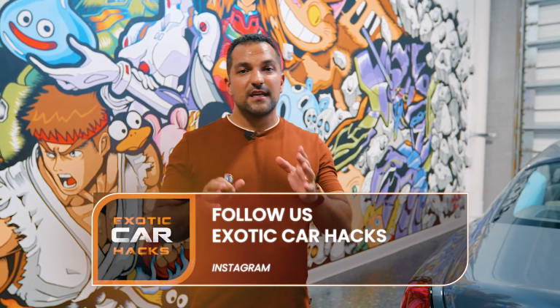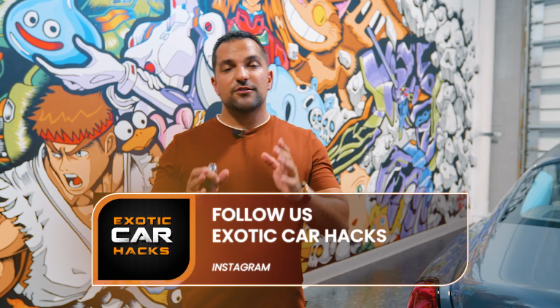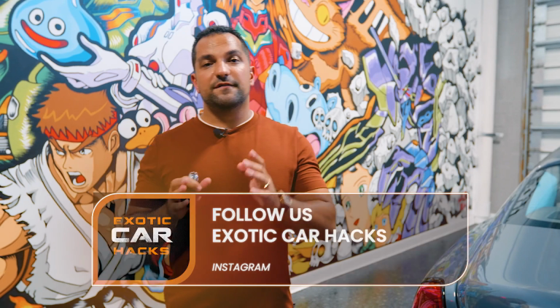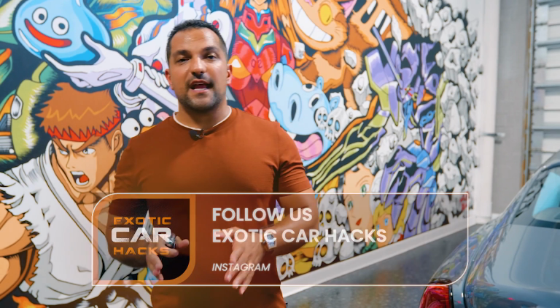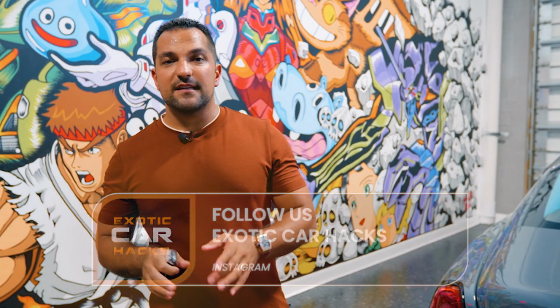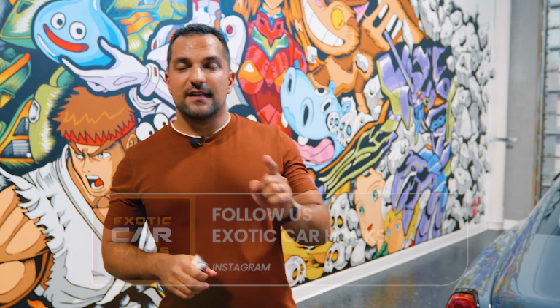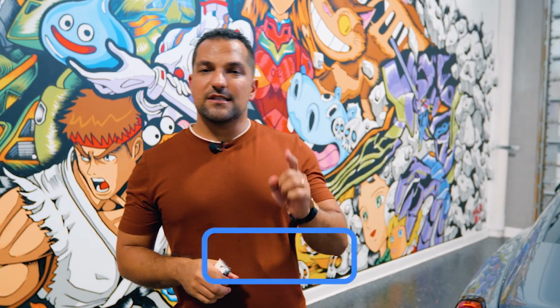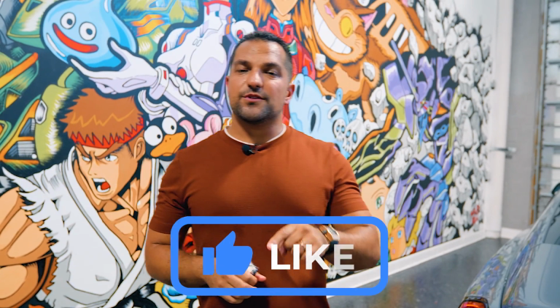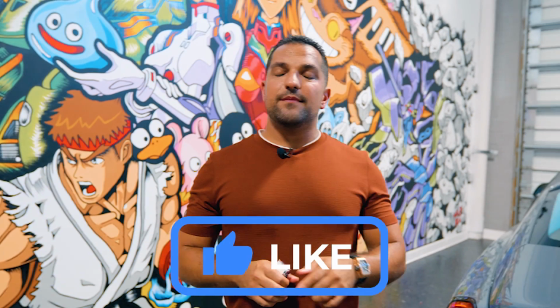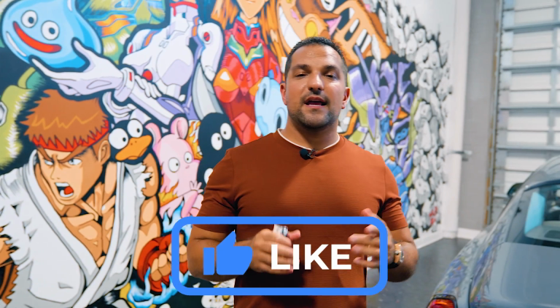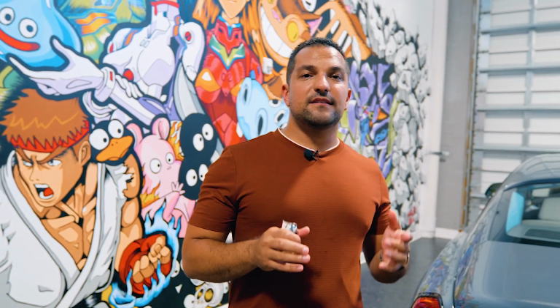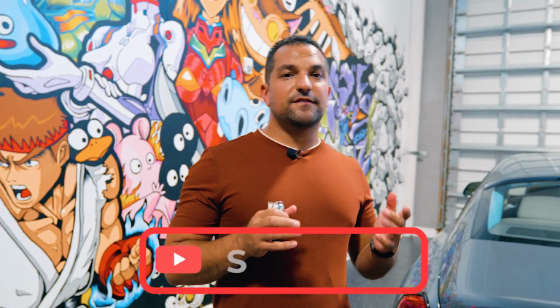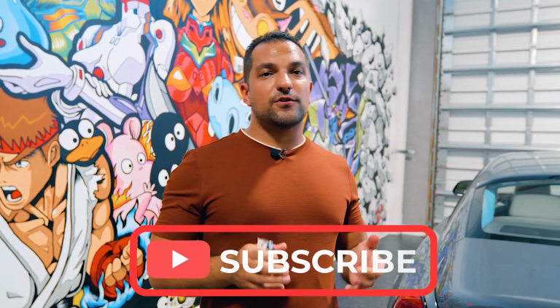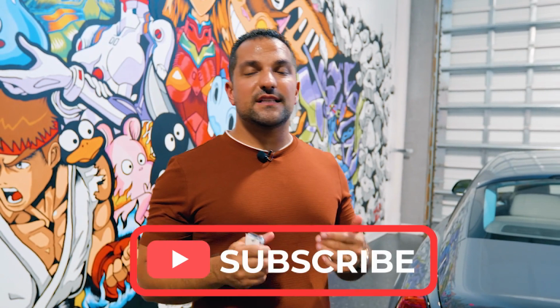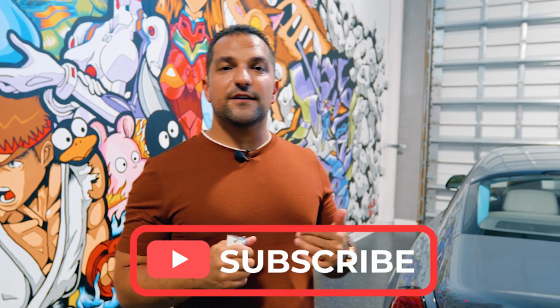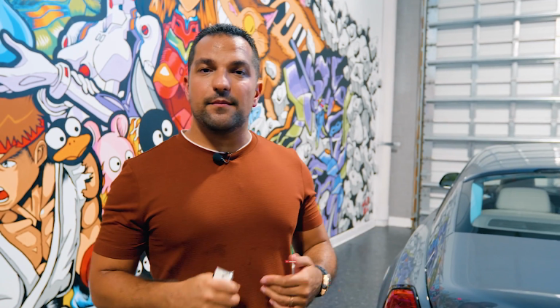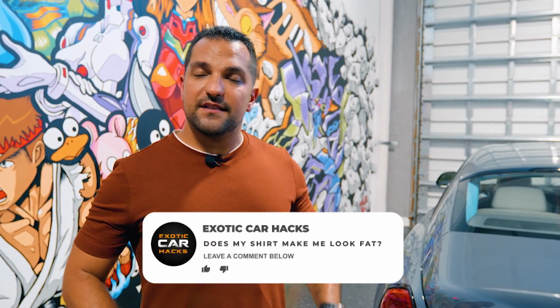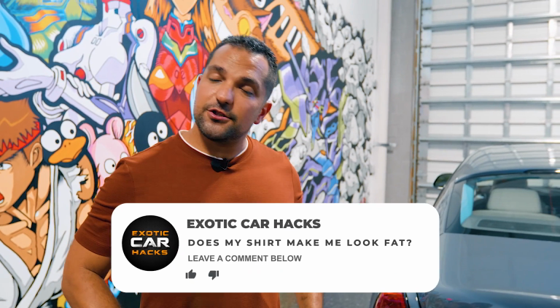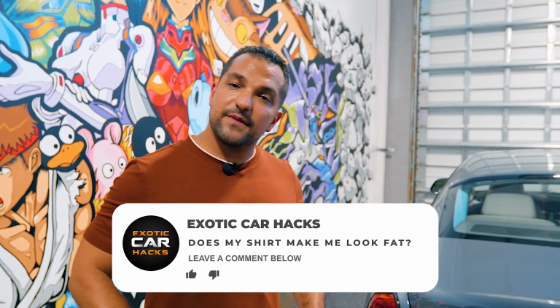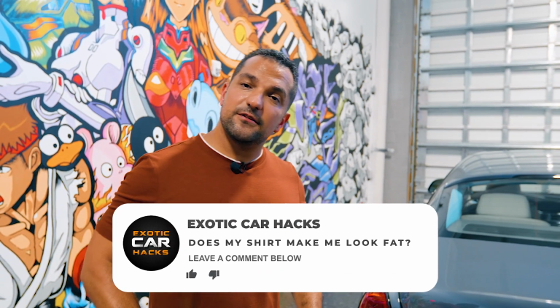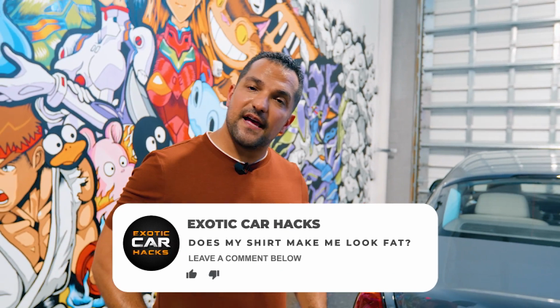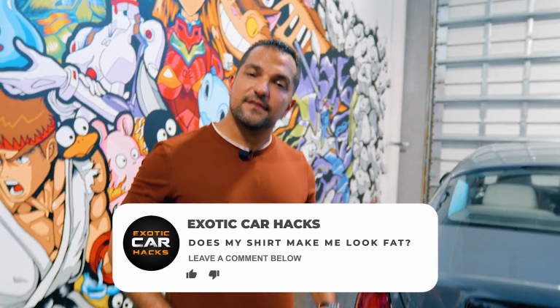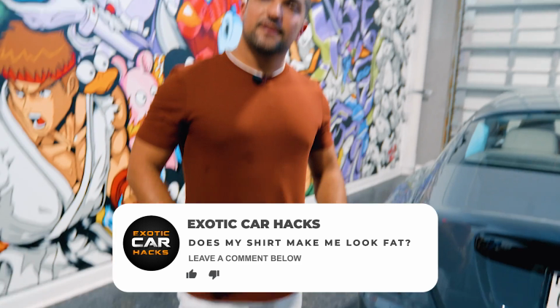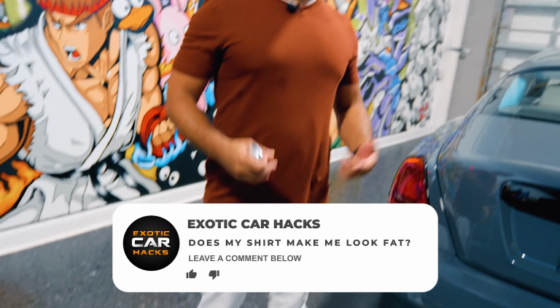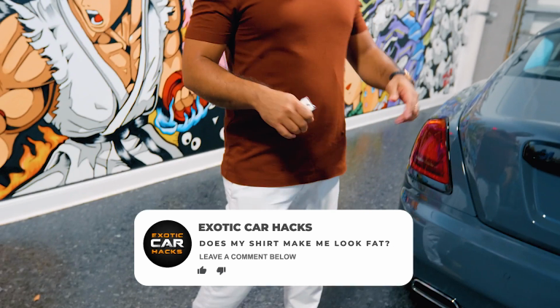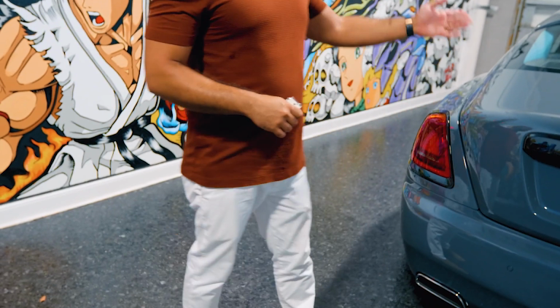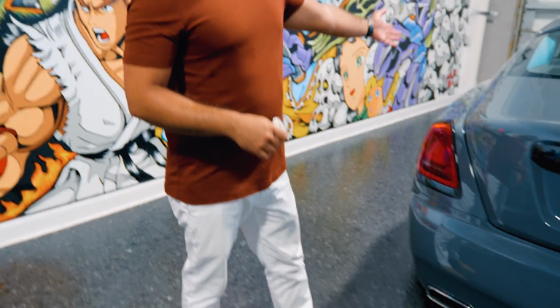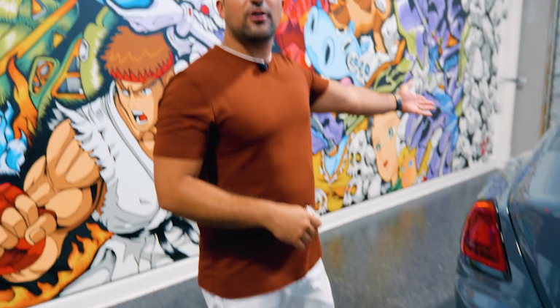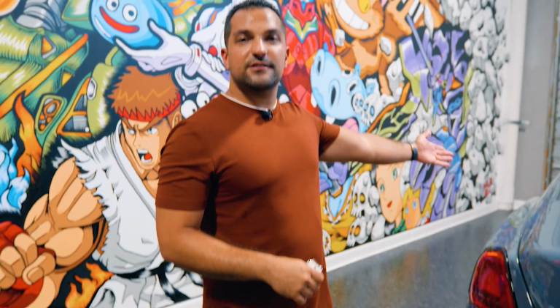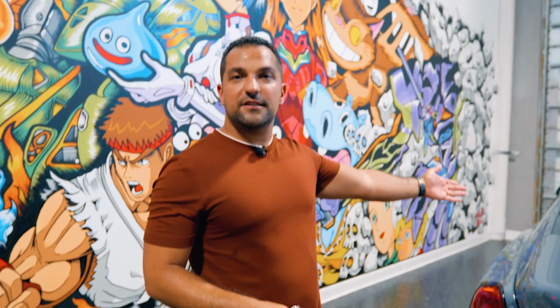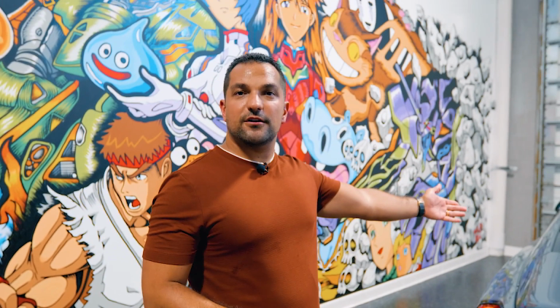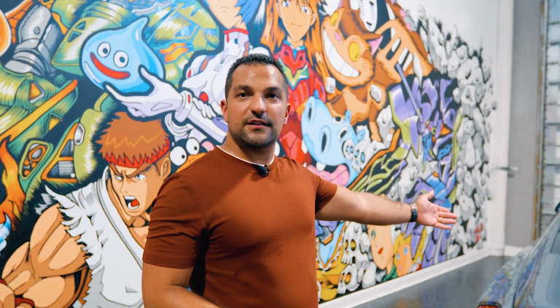Don't forget to like, subscribe, and leave a comment. Did my shirt make me look fat? I mean, leave a comment about the car — did you like the car or not?